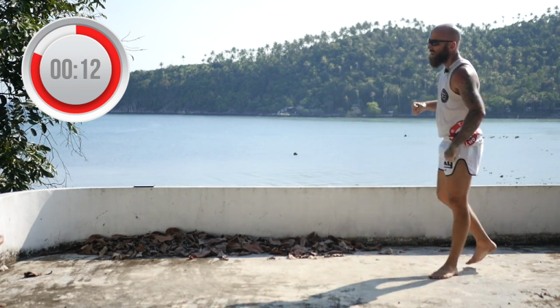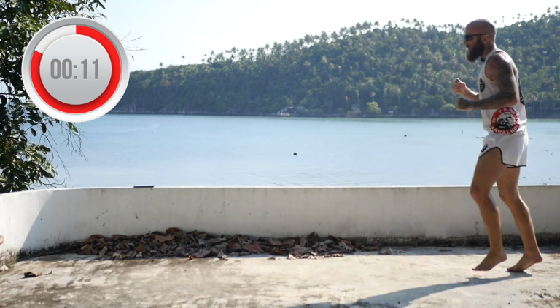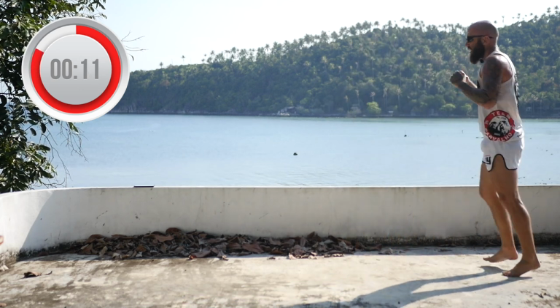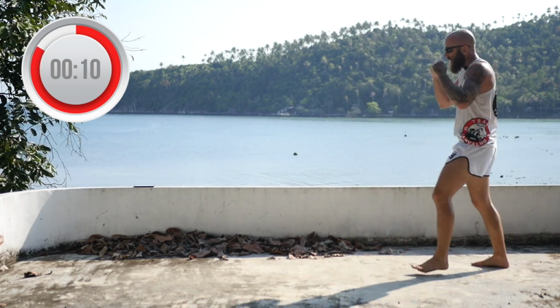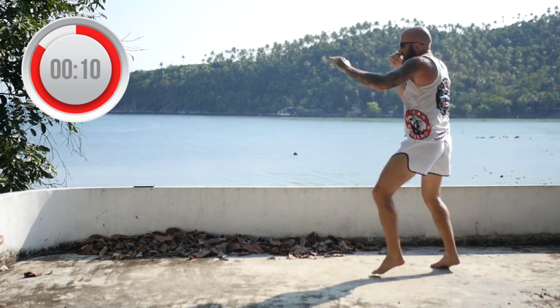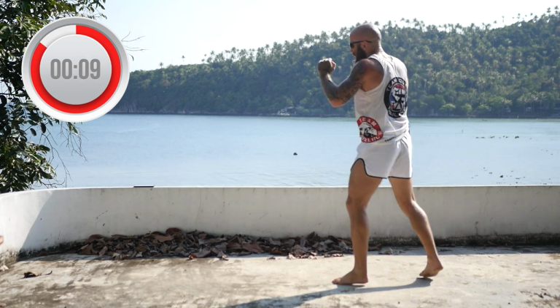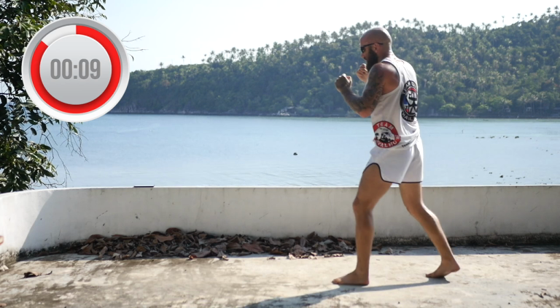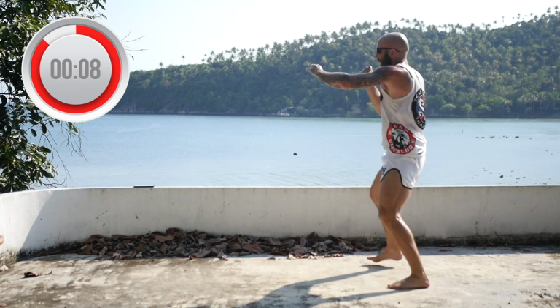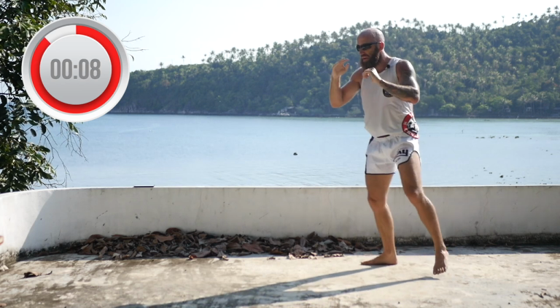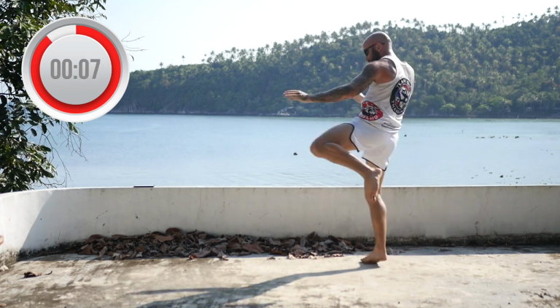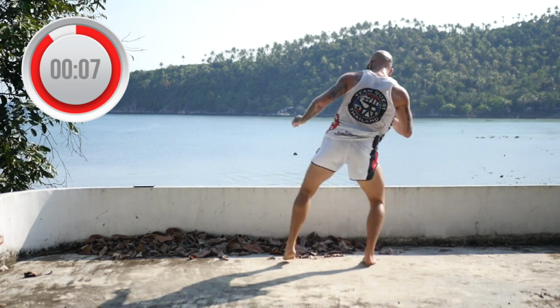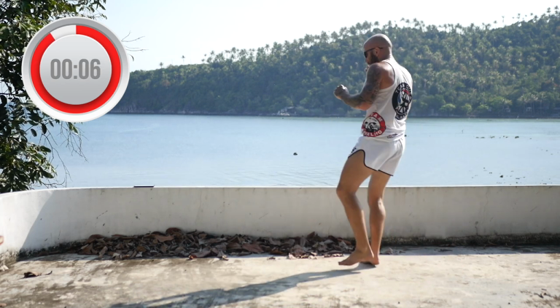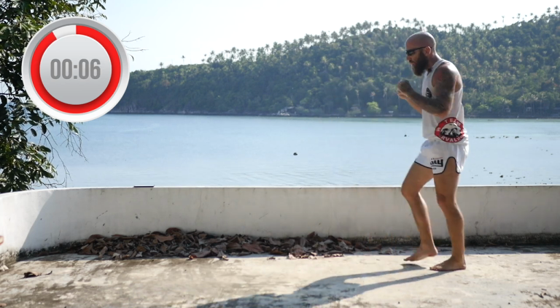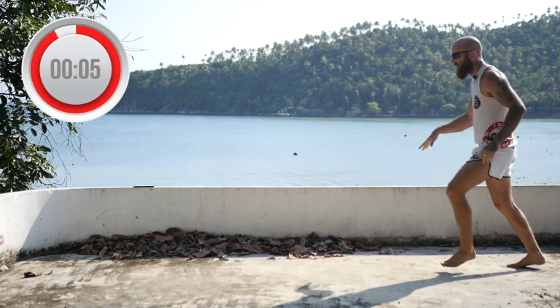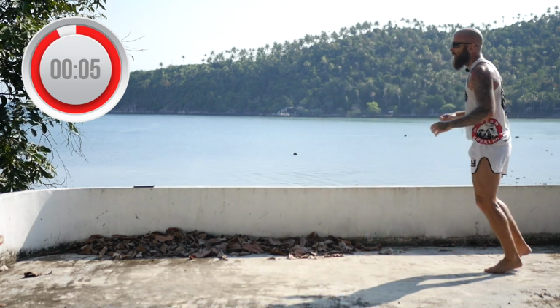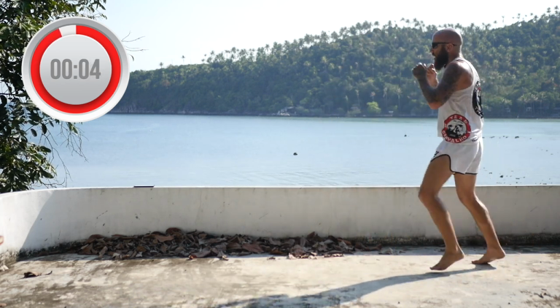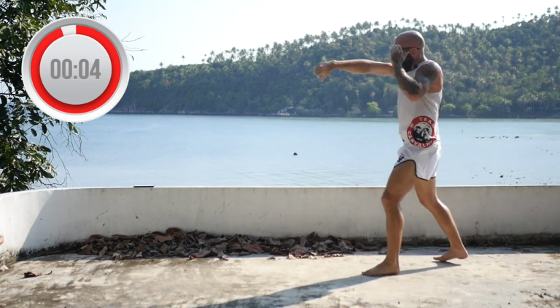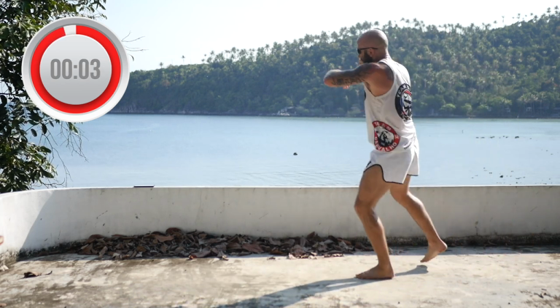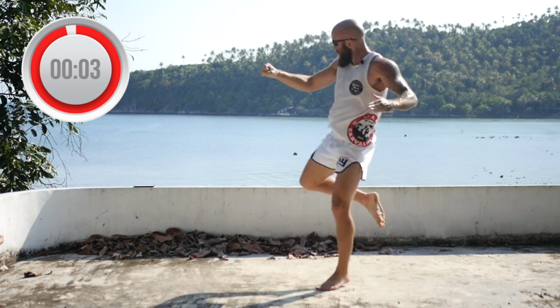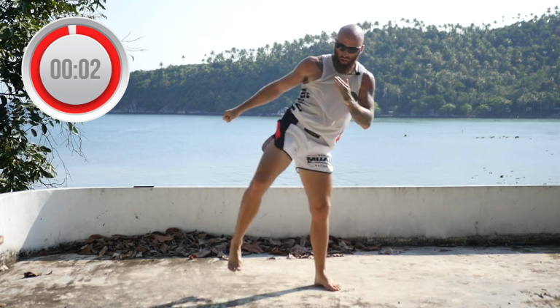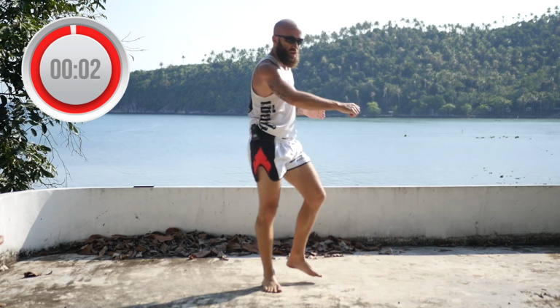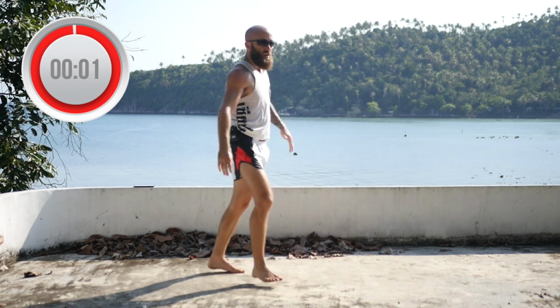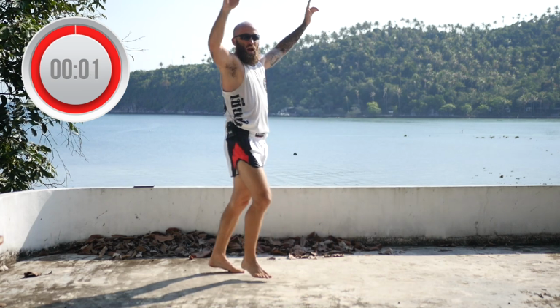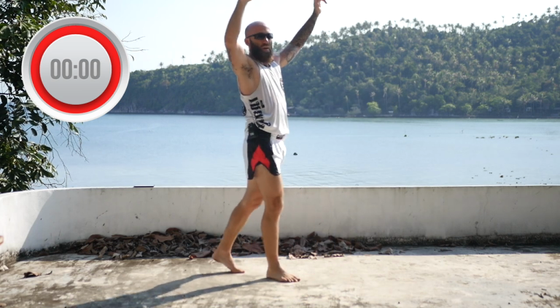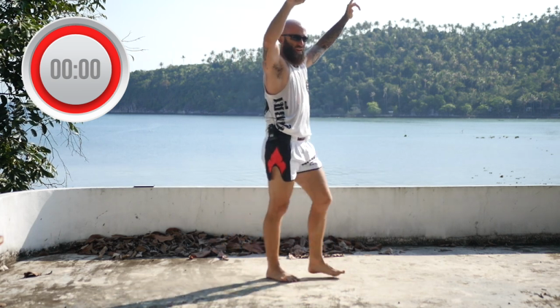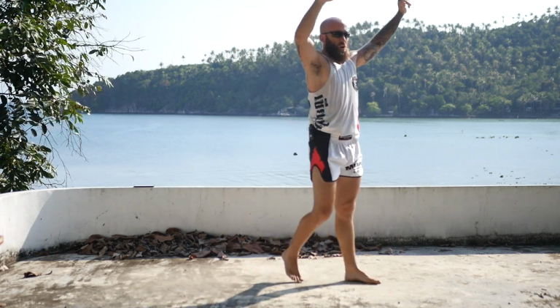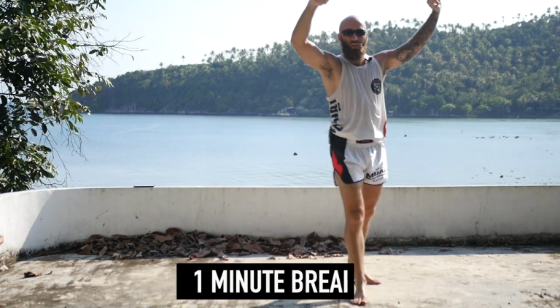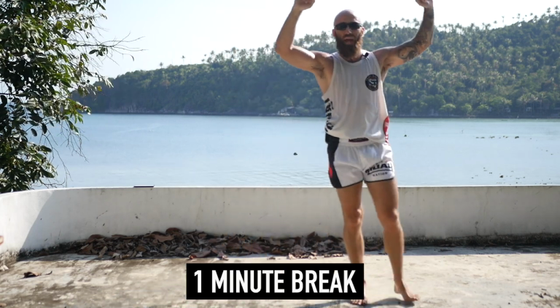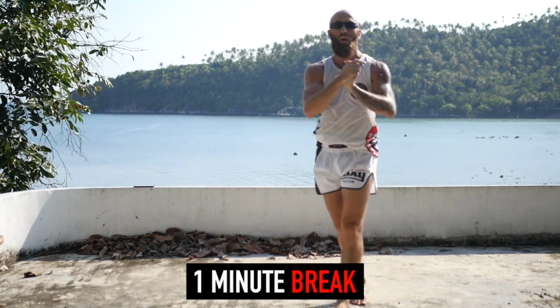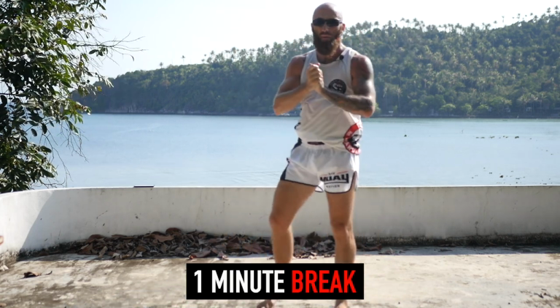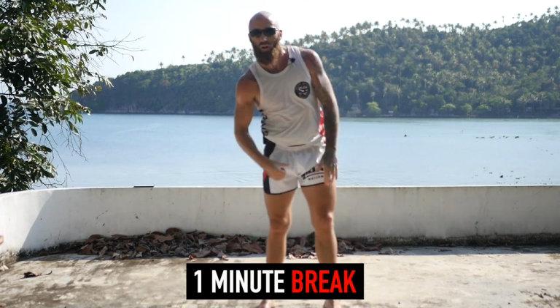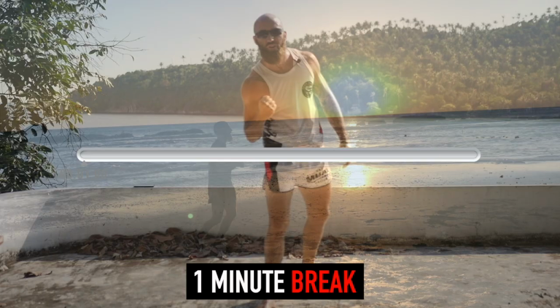10 seconds. Jab, parry, roundhouse. Cross, parry, roundhouse. Time. We've got two more rounds — grab some water. You're killing it.